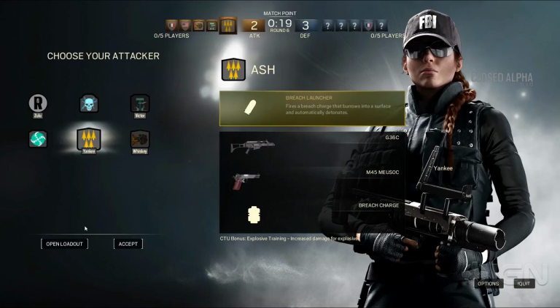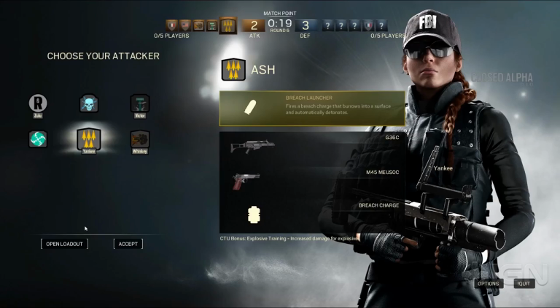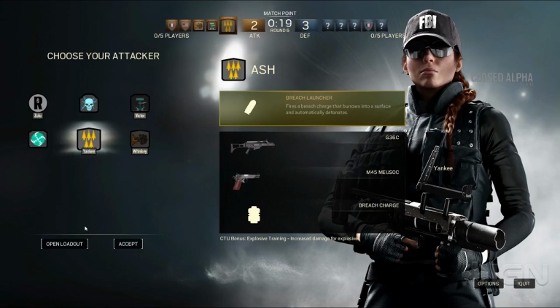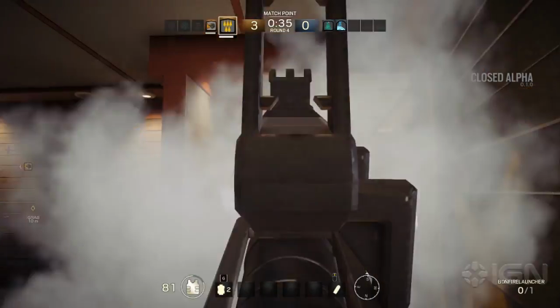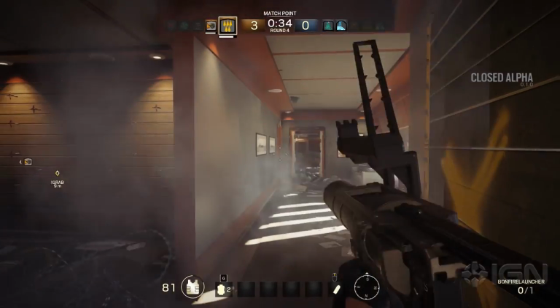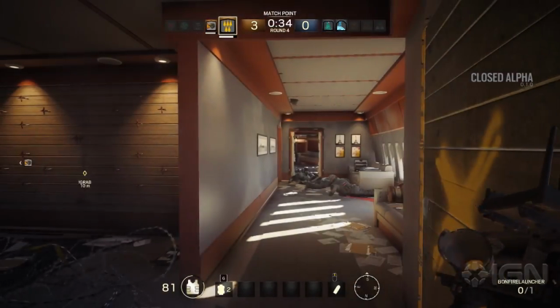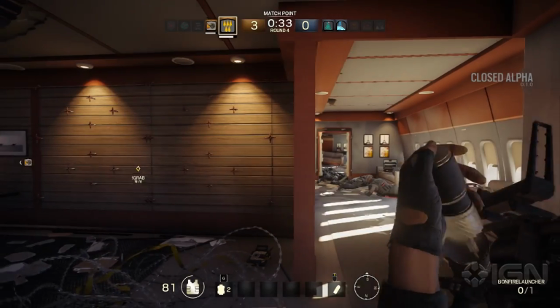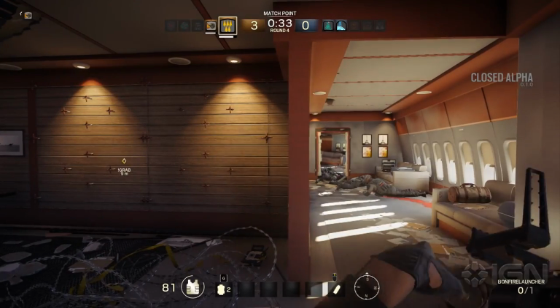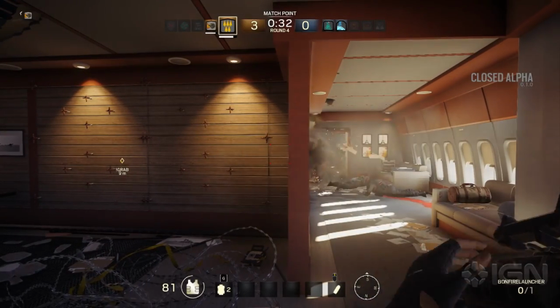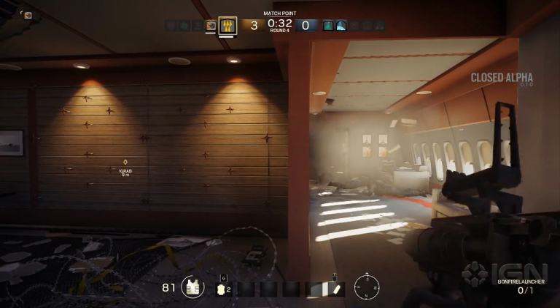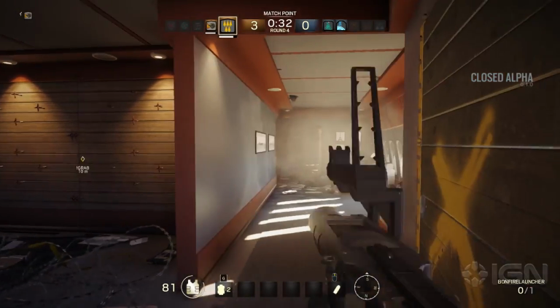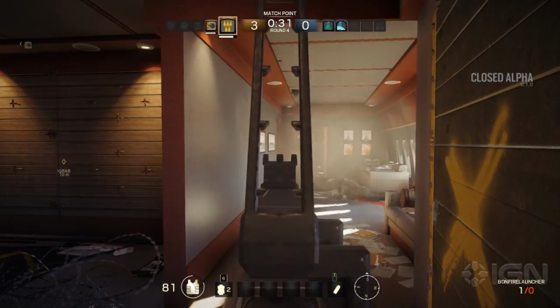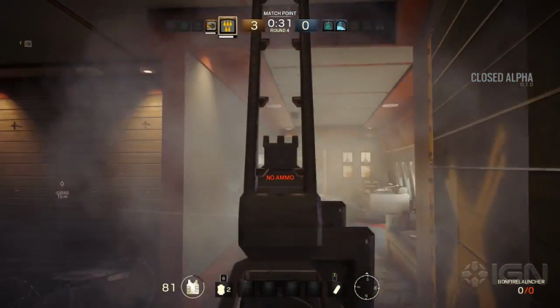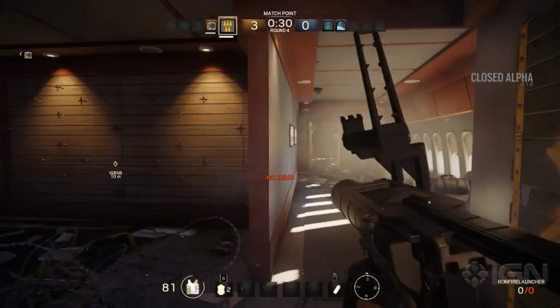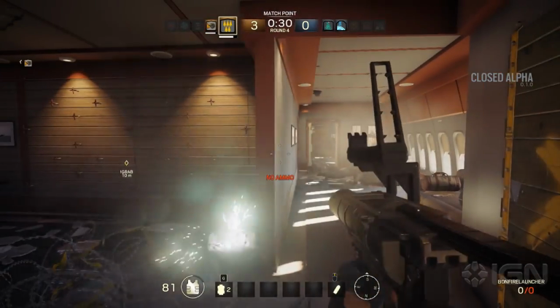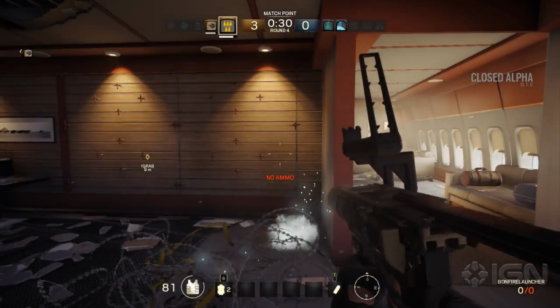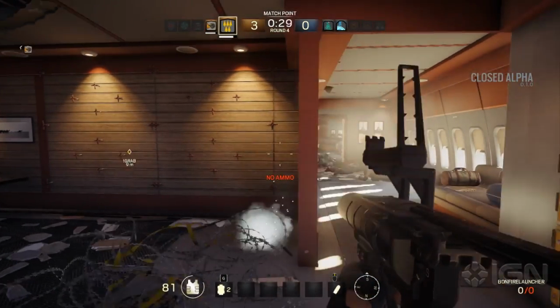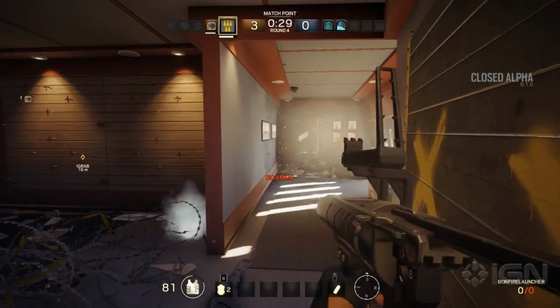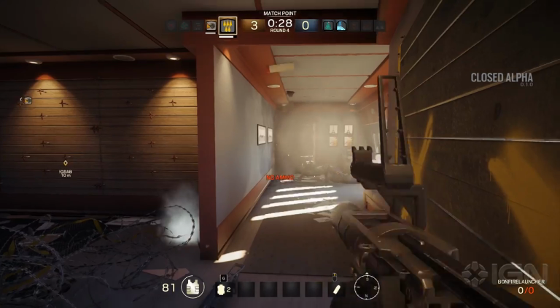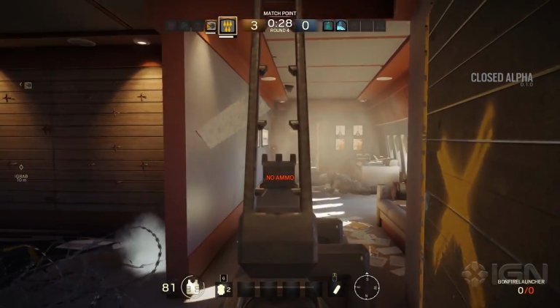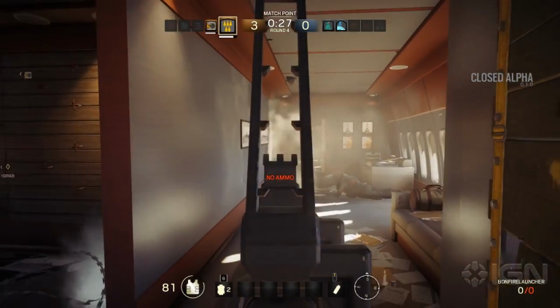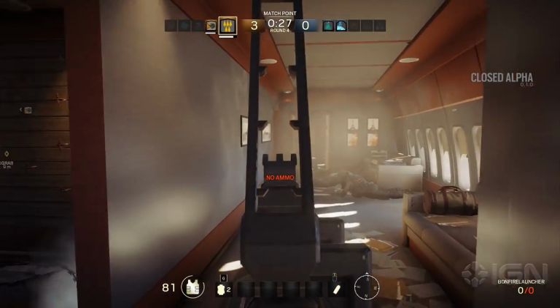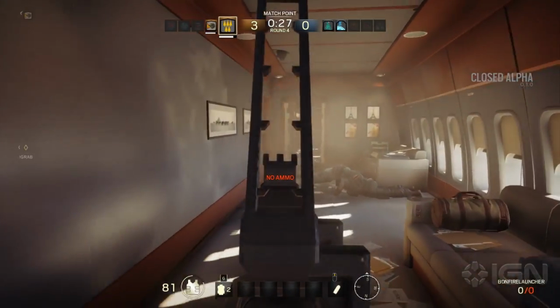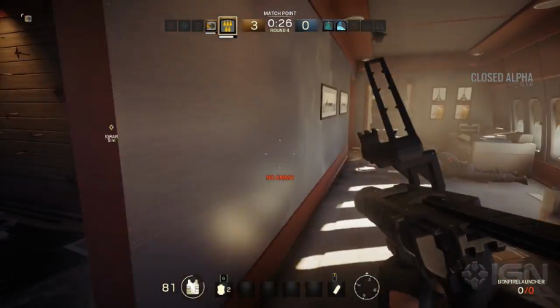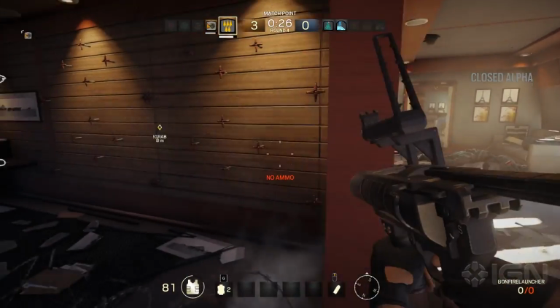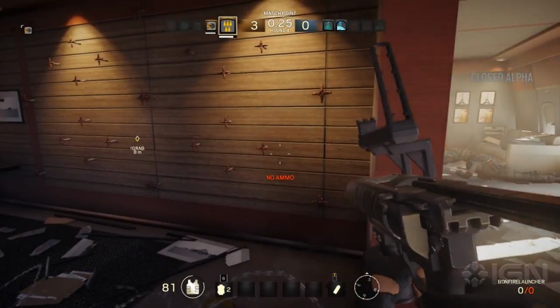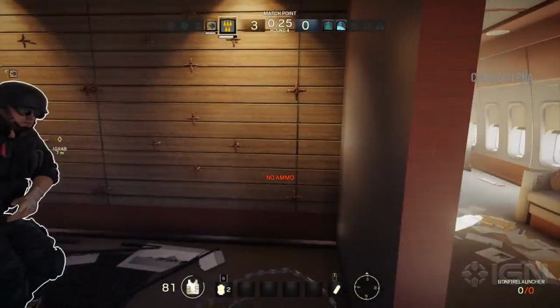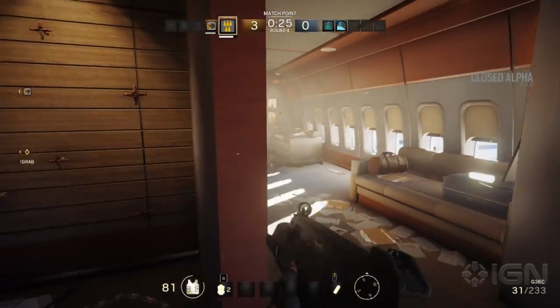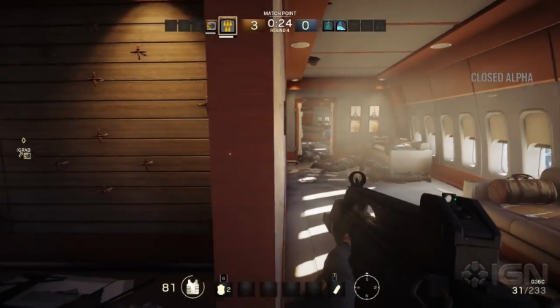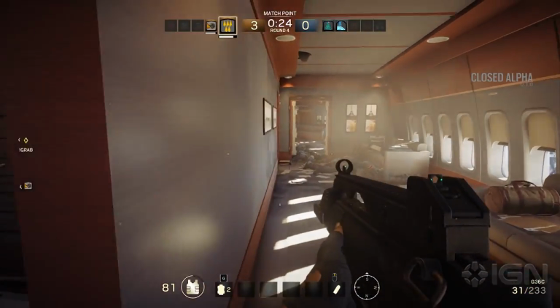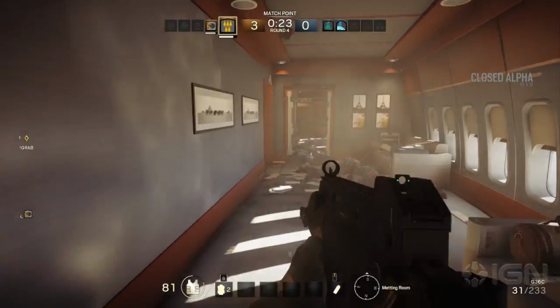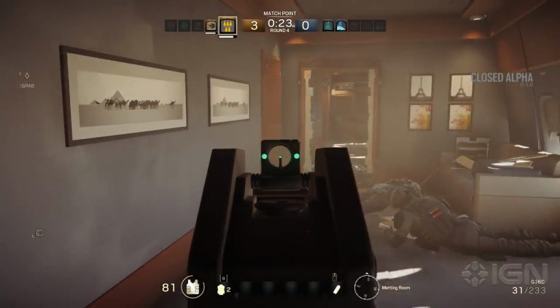Then there's Ash. Ash comes in handy especially when you need to breach a wall from a distance. He can fire a payload that will detonate a wall from the other side of a room or hallway, and open up new entries while putting the hurt on anyone near the blast.